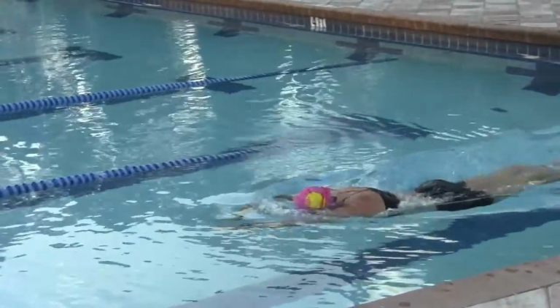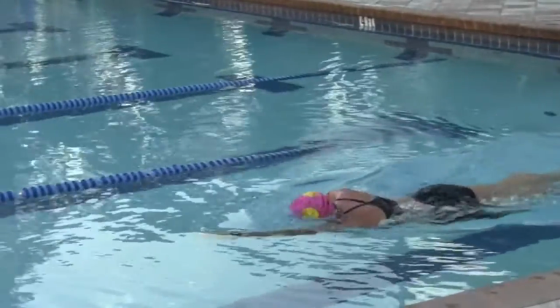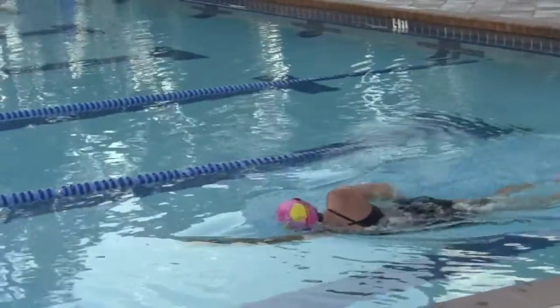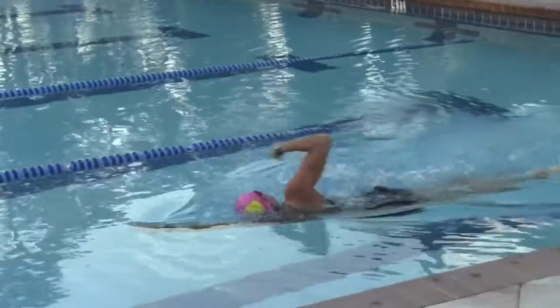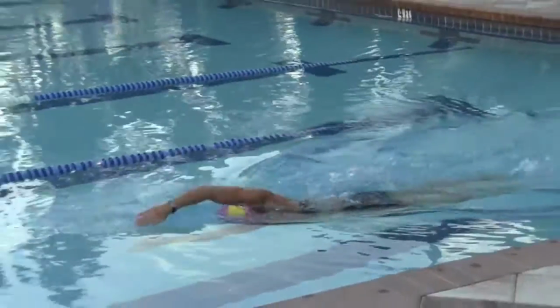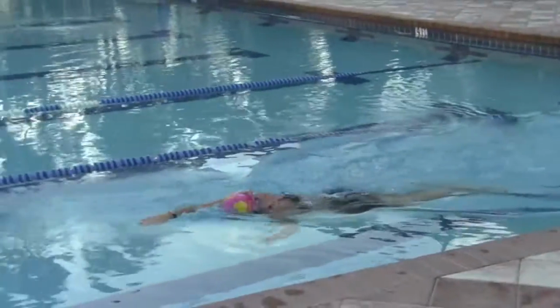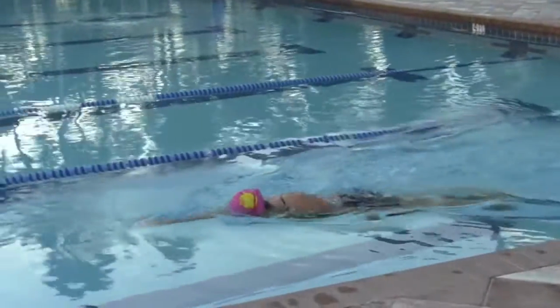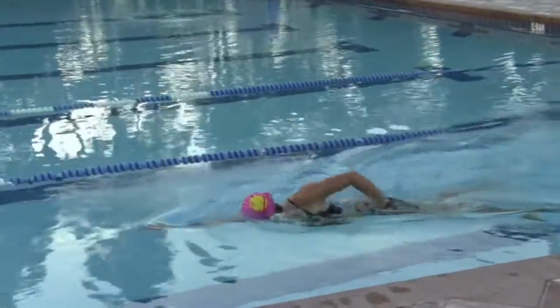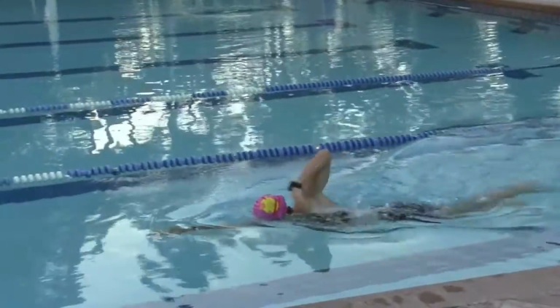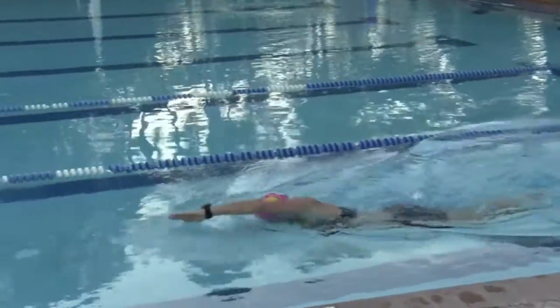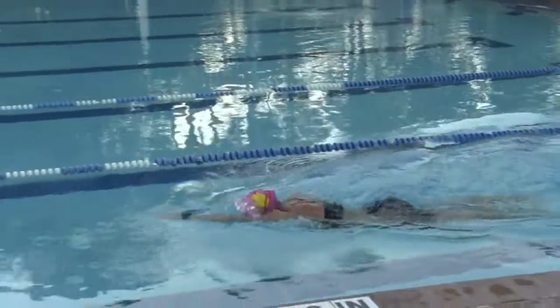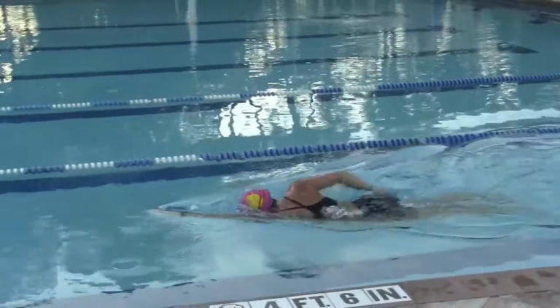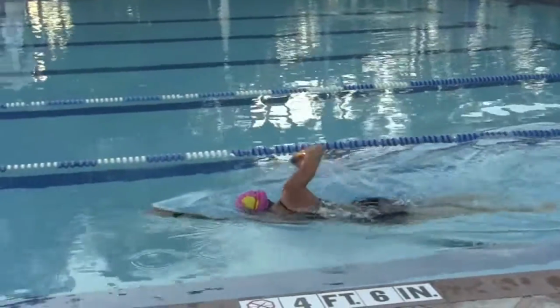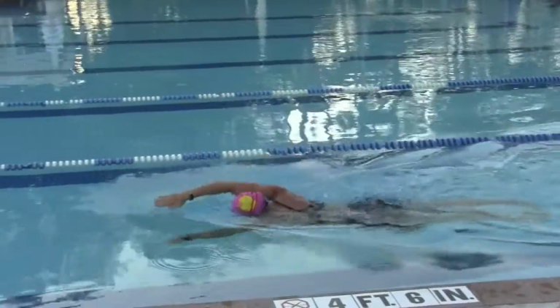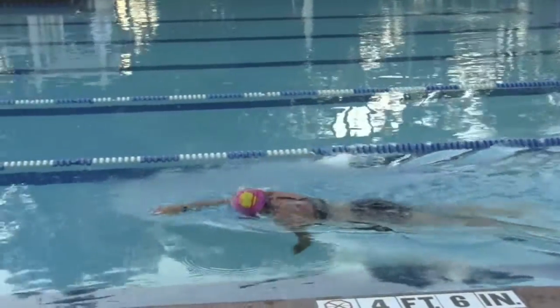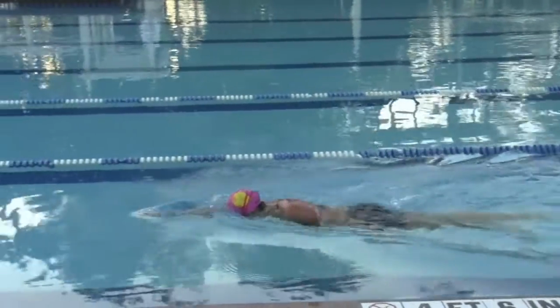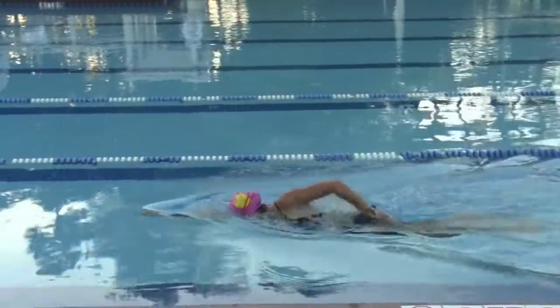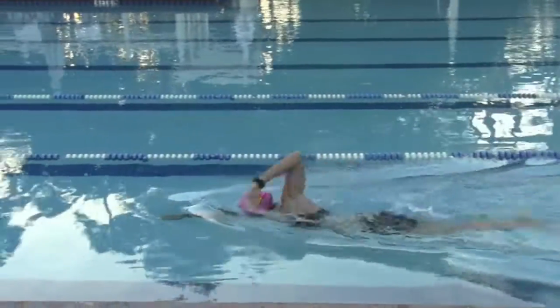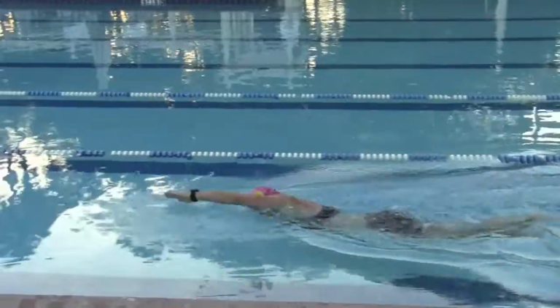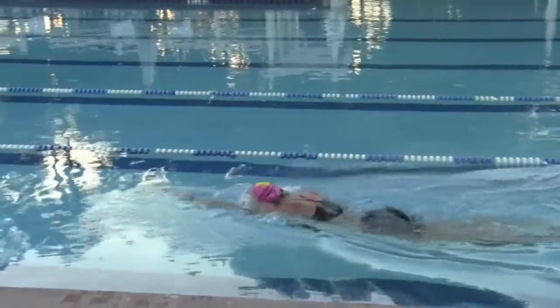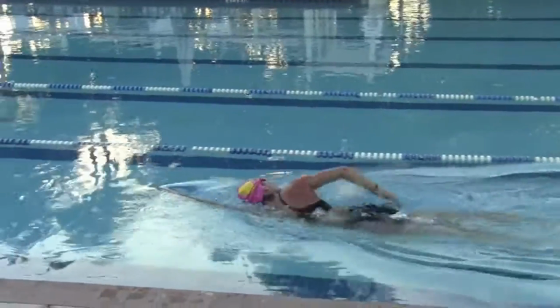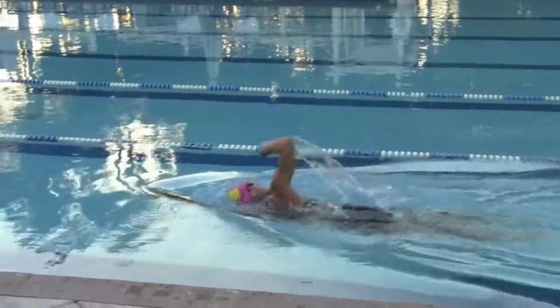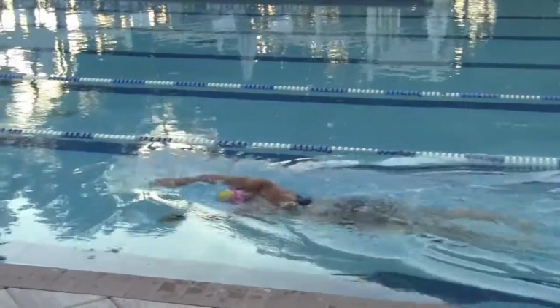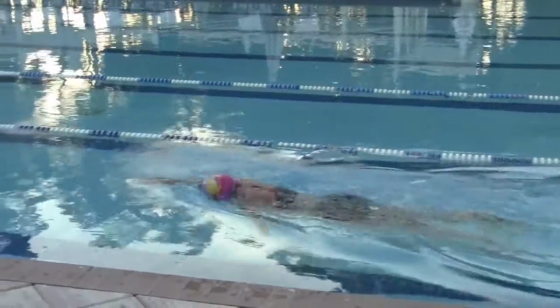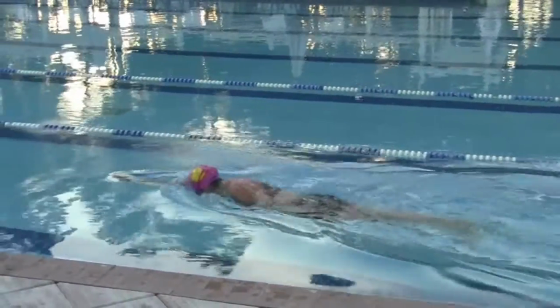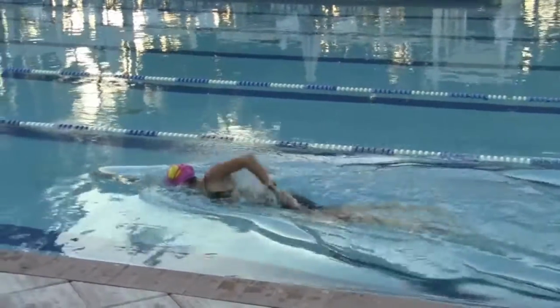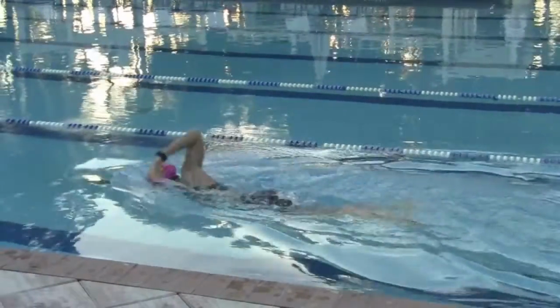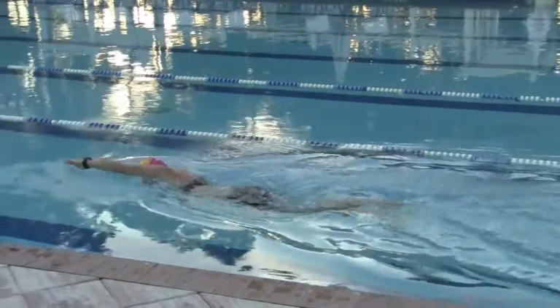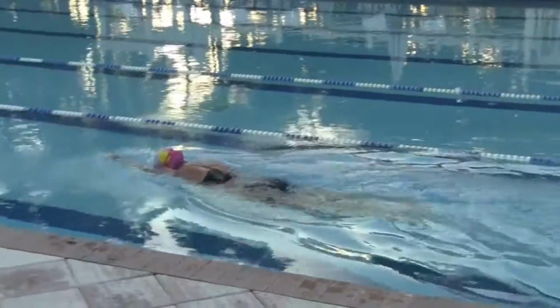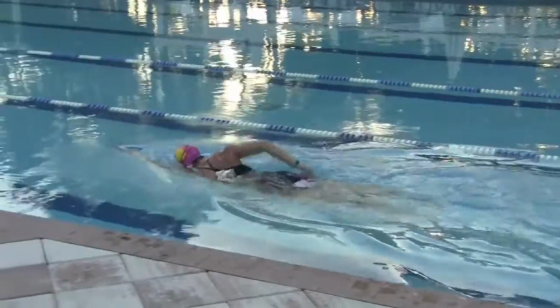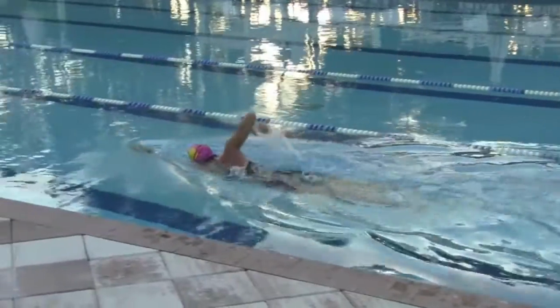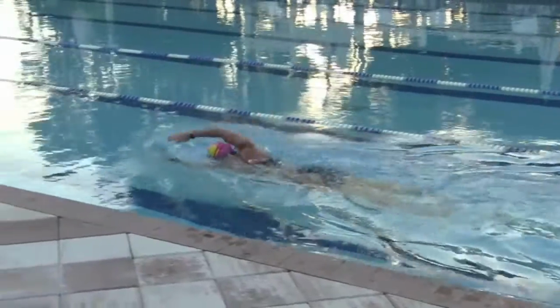You'll notice here how we've slowed down the film. What I'm trying to get you to see without the rushing of the swim stroke is notice how when she grabs the water right here, we're pulling all the way back until her thumb literally touches her thigh.